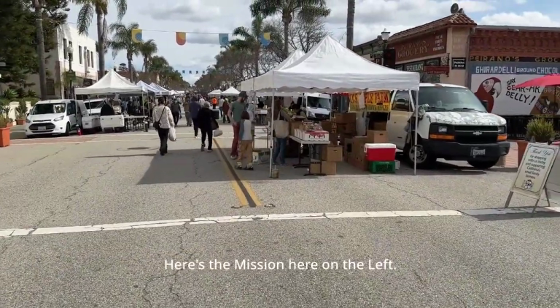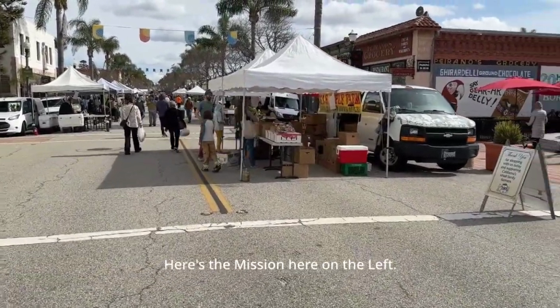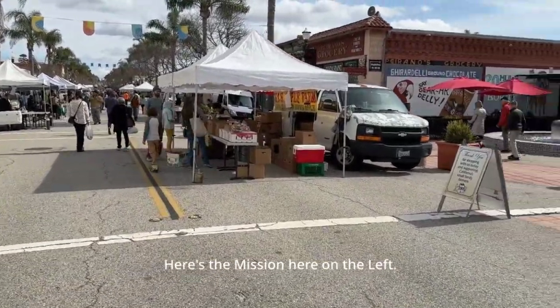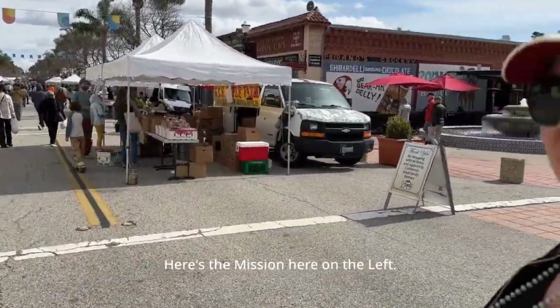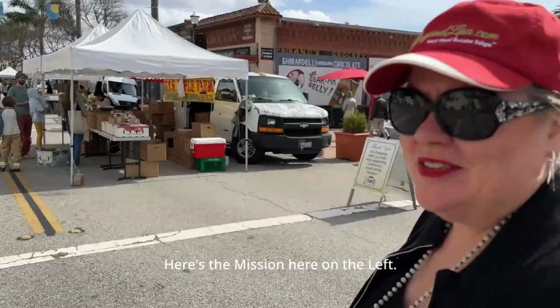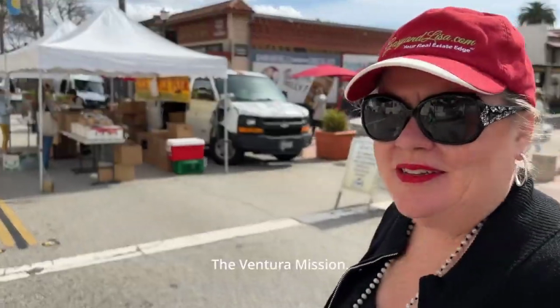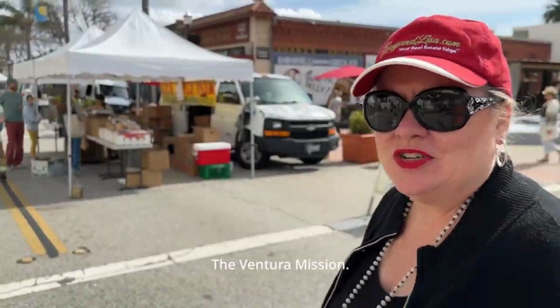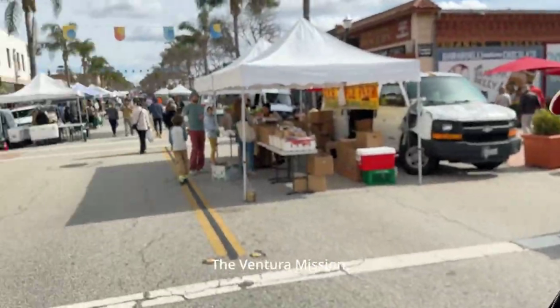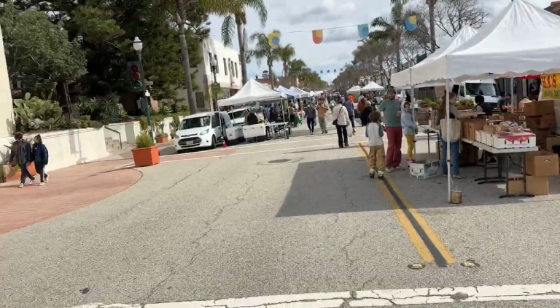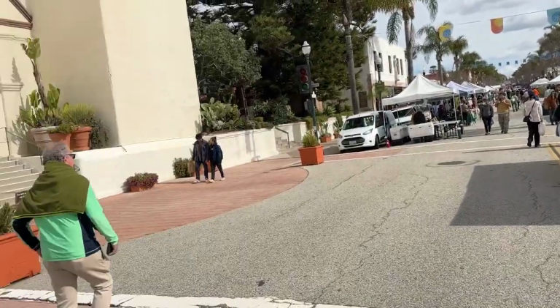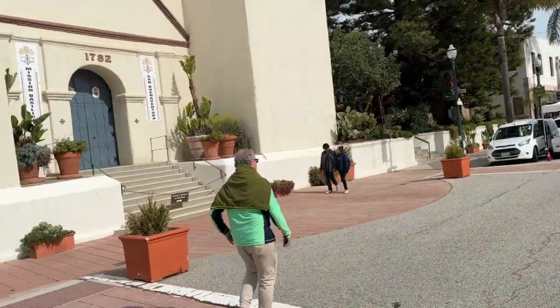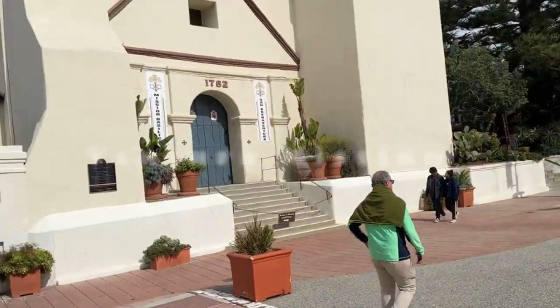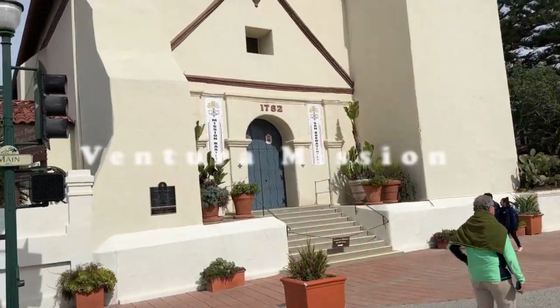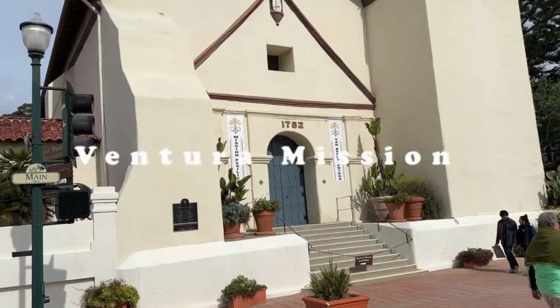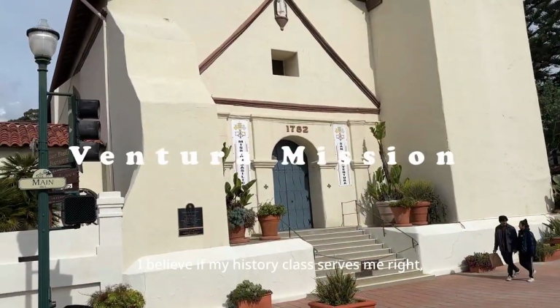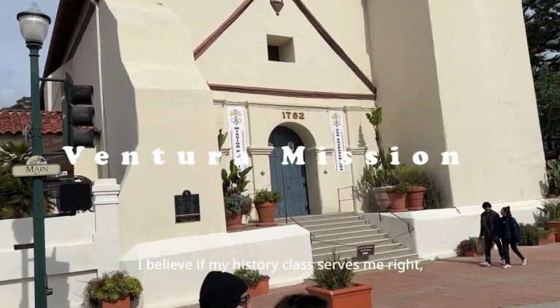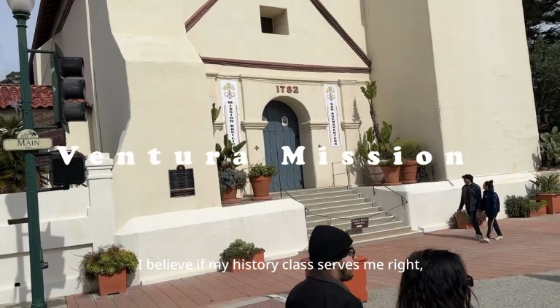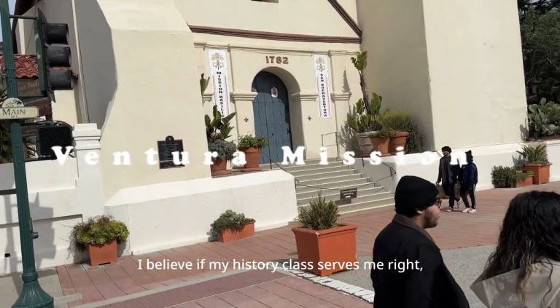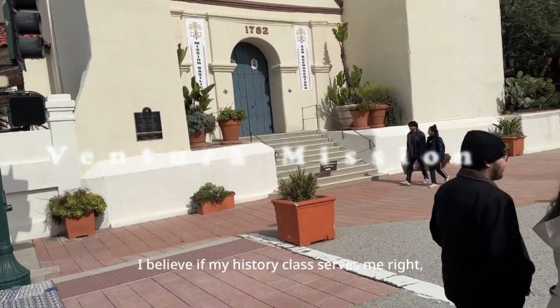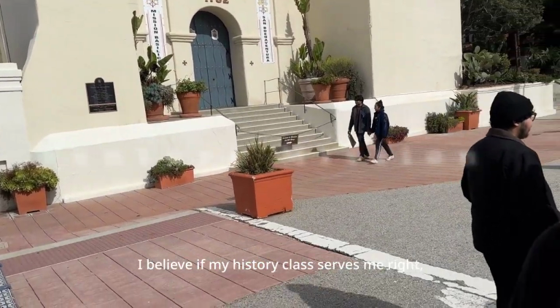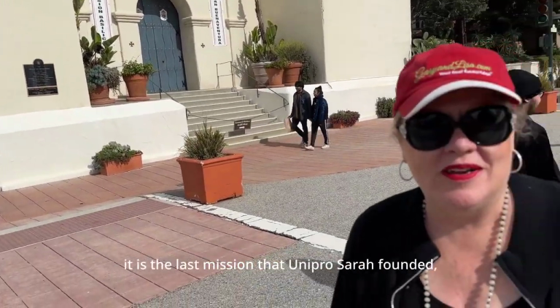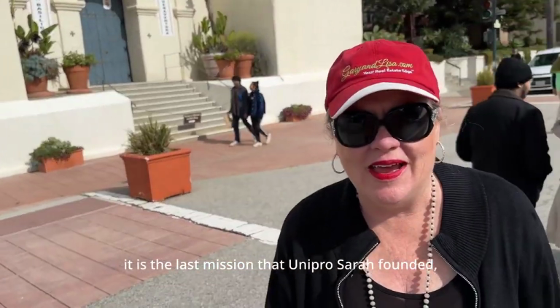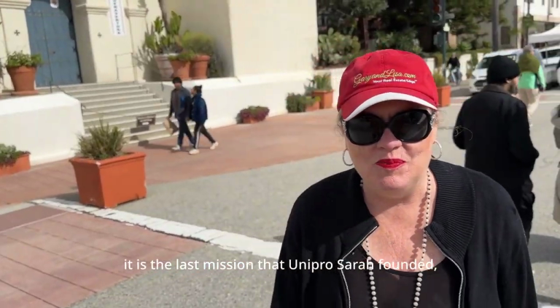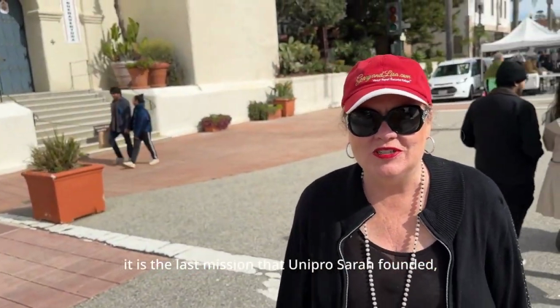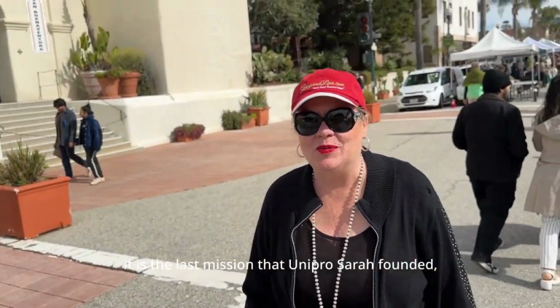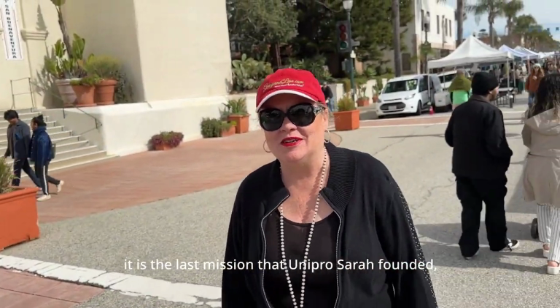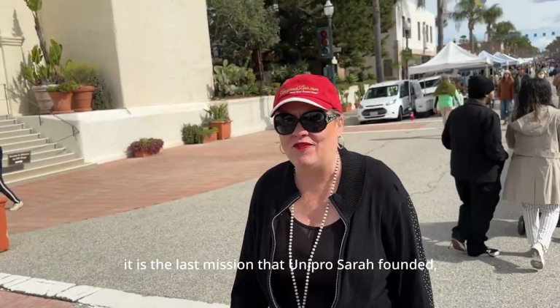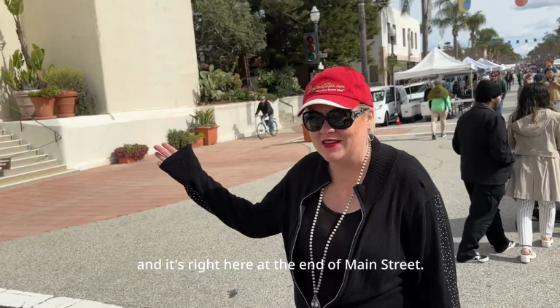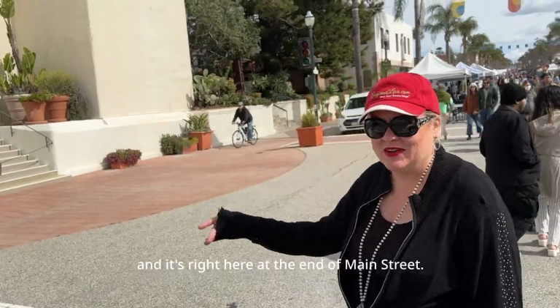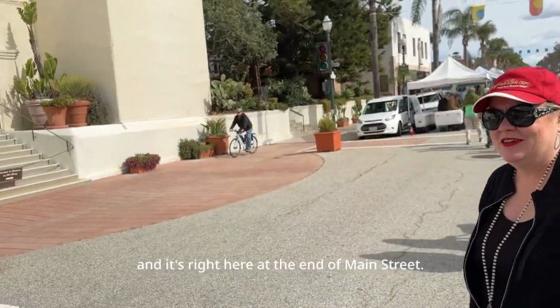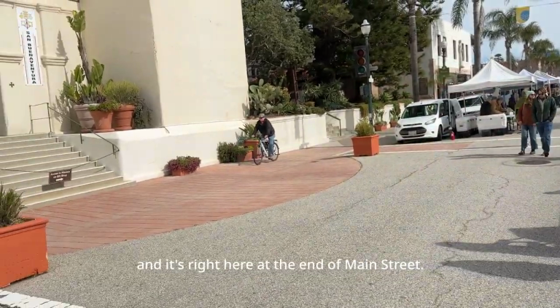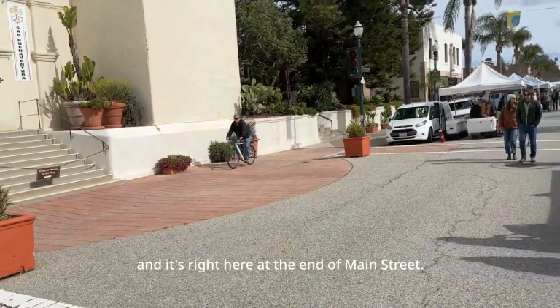Here's the Mission on the left — the Ventura Mission. If my history class serves me right, it is the last mission that Junipero Serra founded, and it's right here at the end of Main Street.